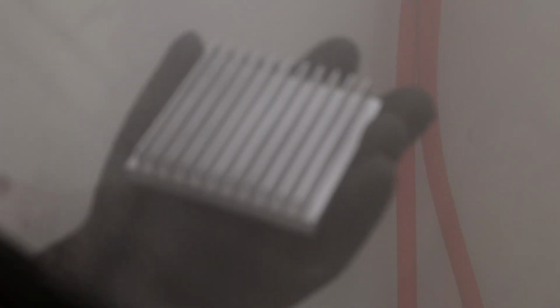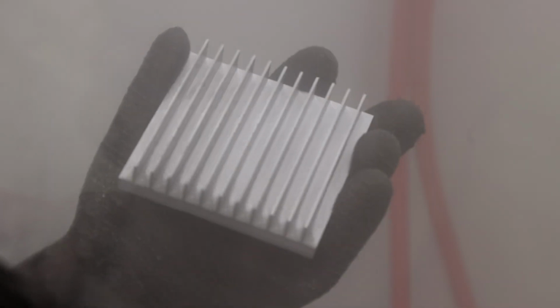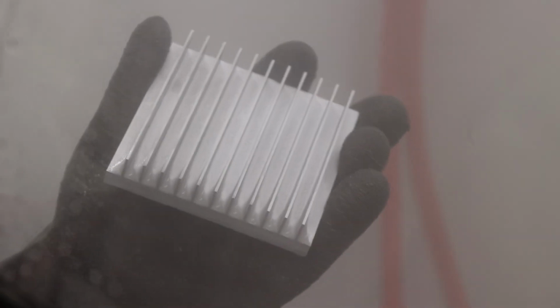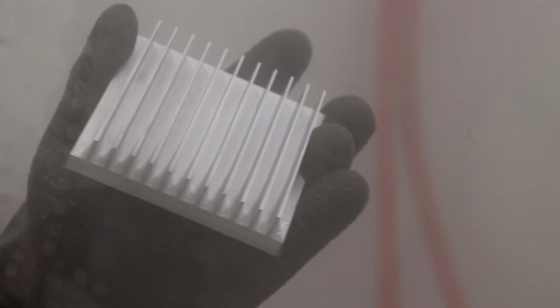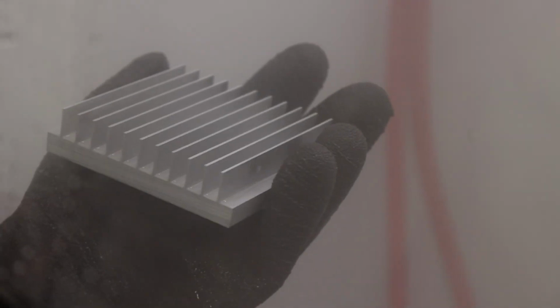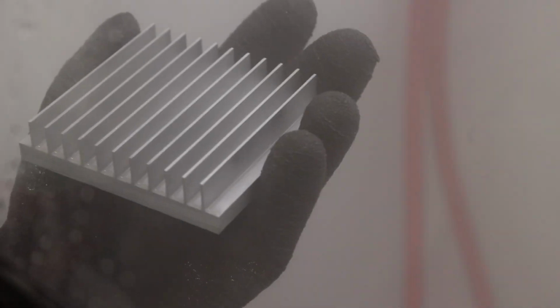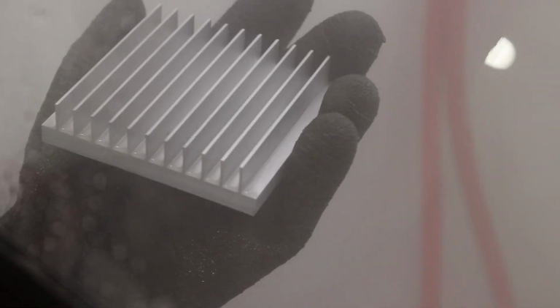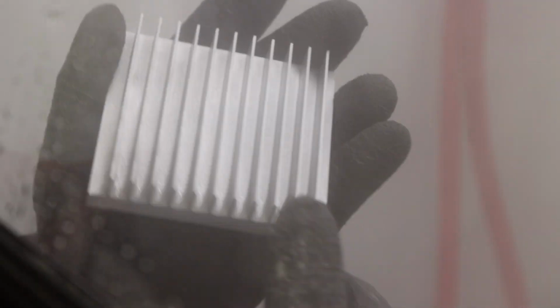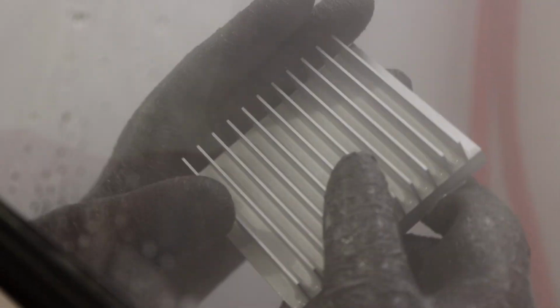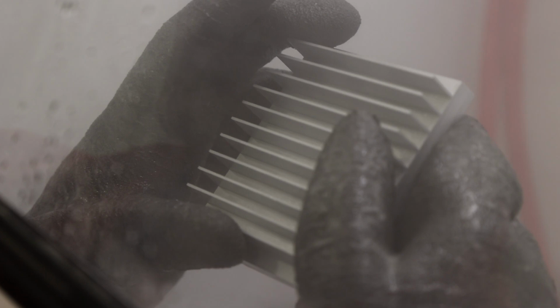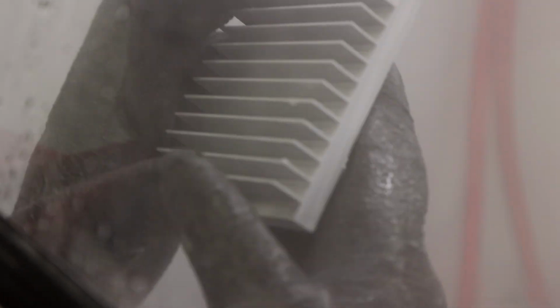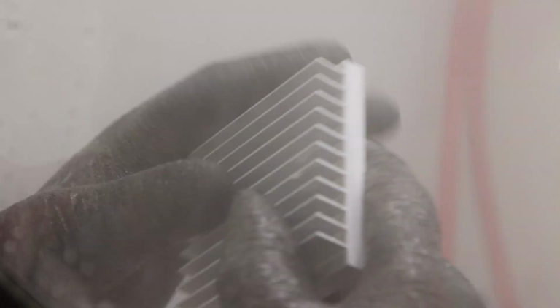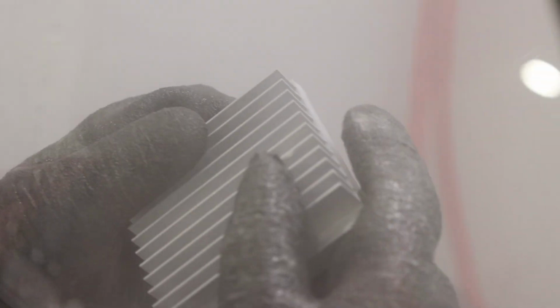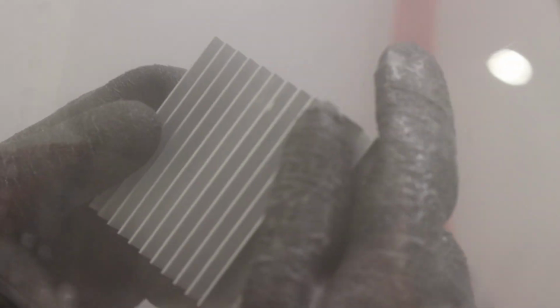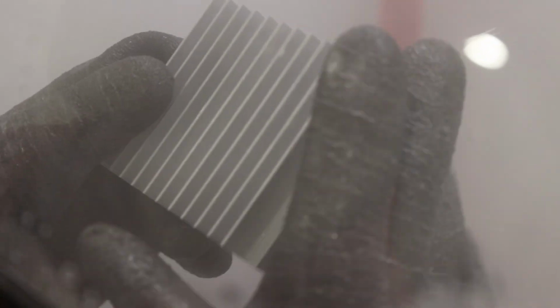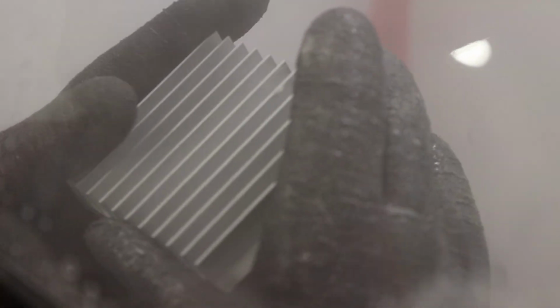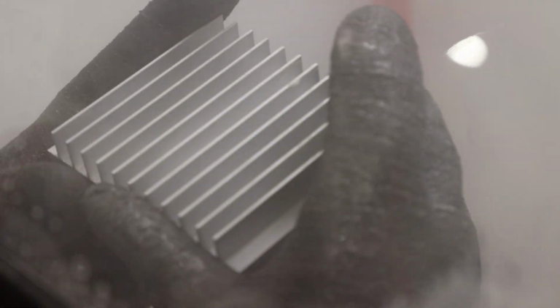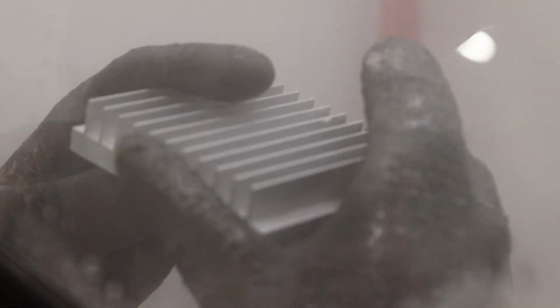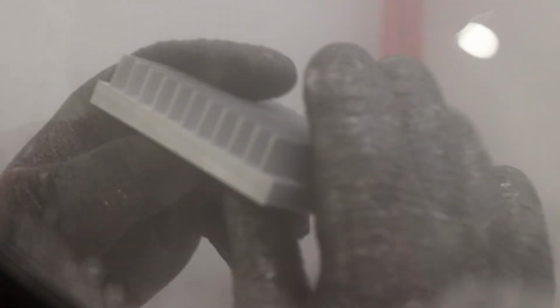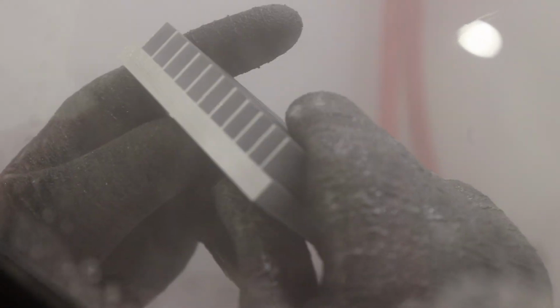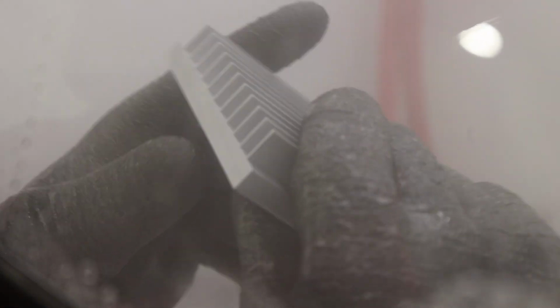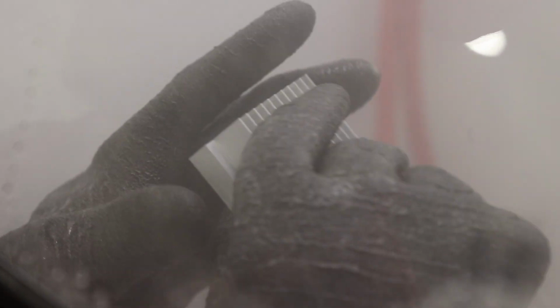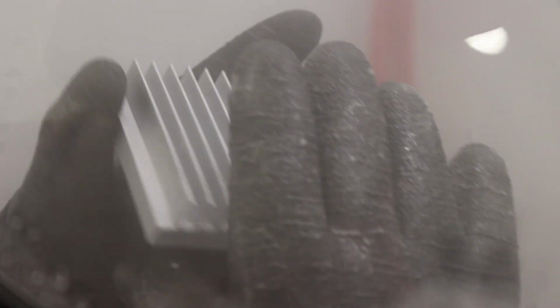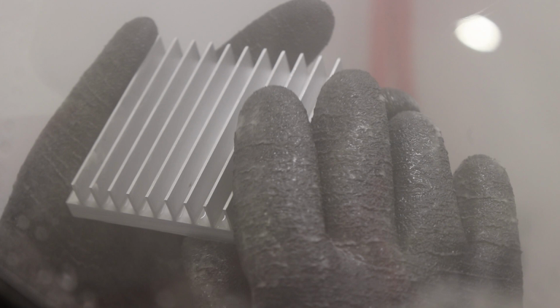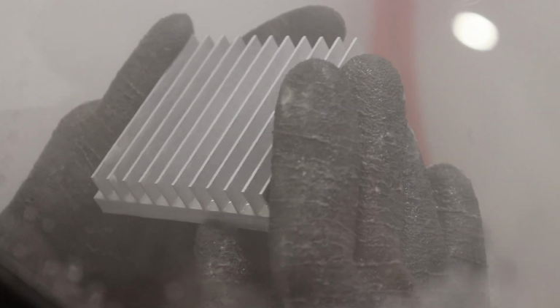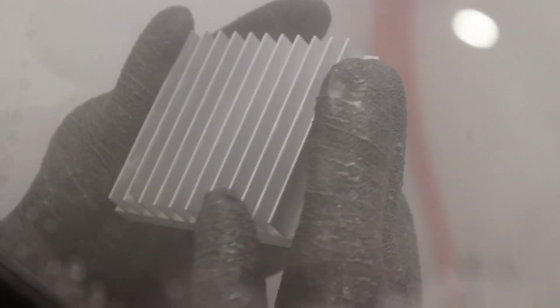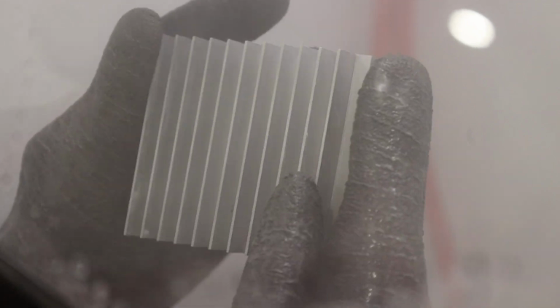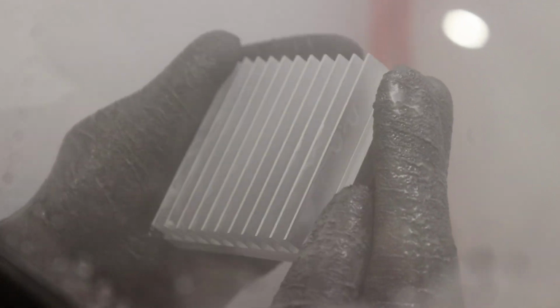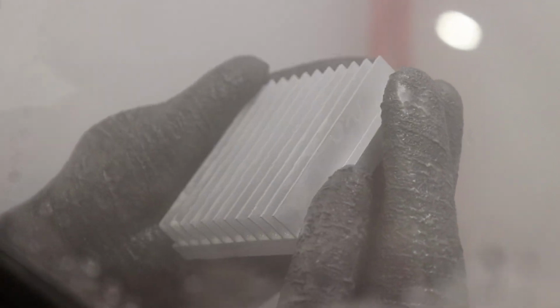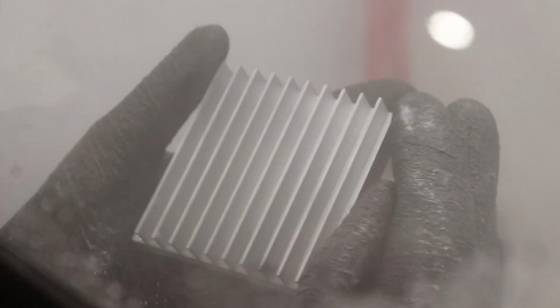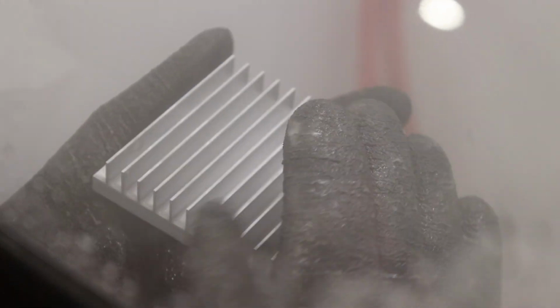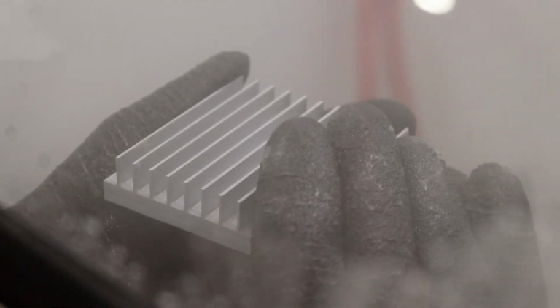Look at how good that's already looking — that's phenomenal! That was like 15 seconds worth of work, and this thing is completely changed in look. I'm gonna keep going.